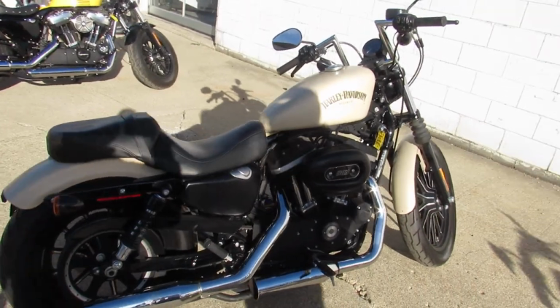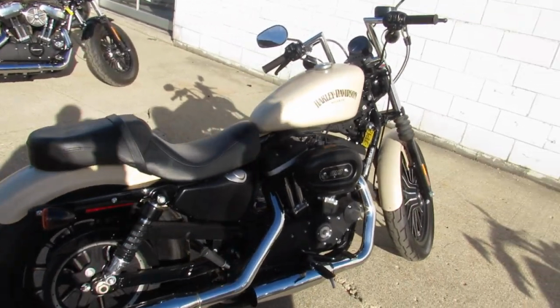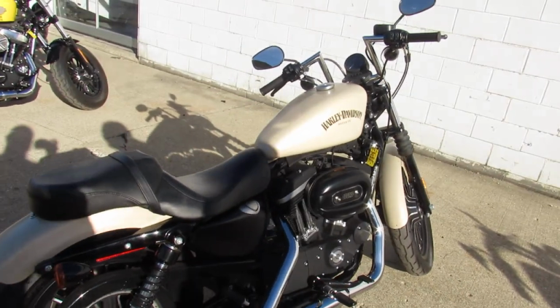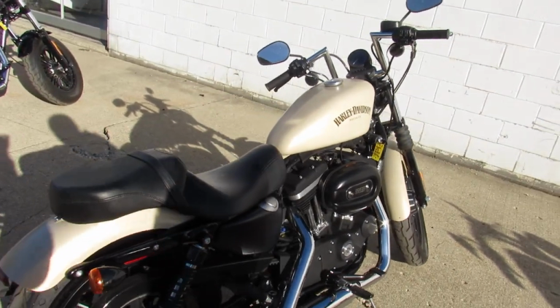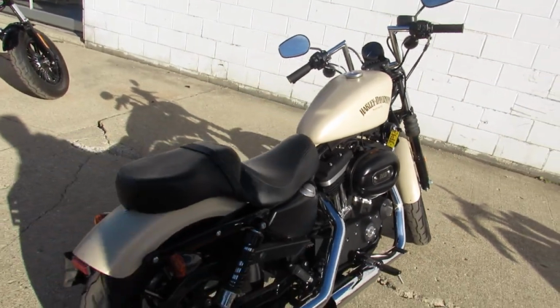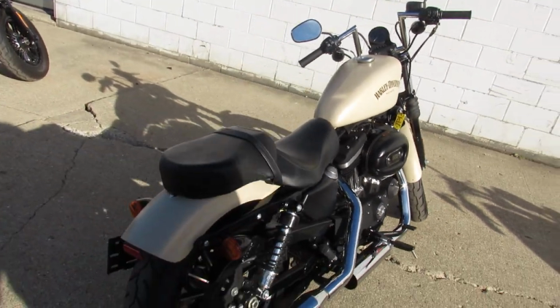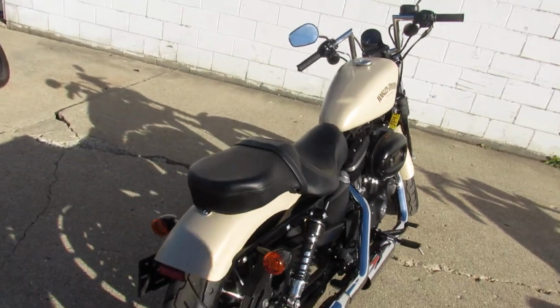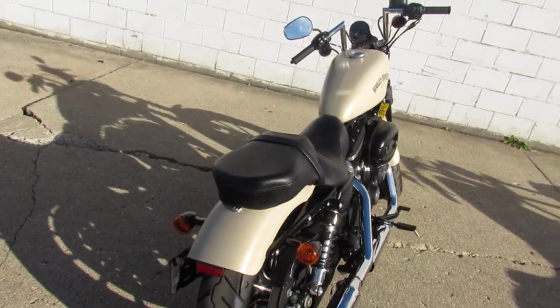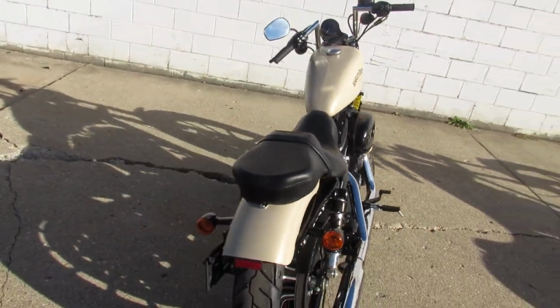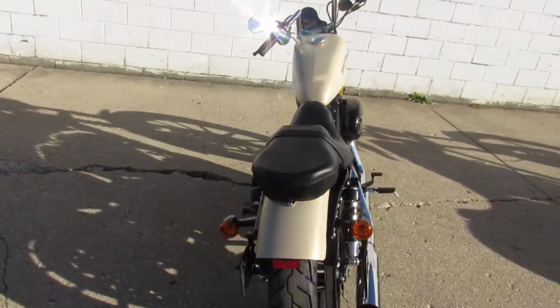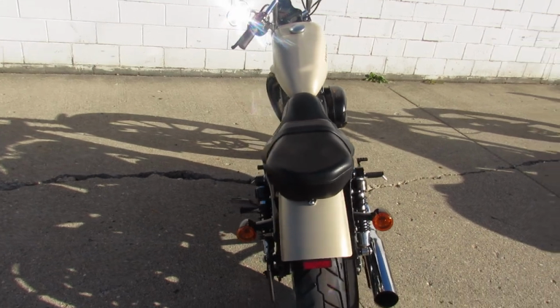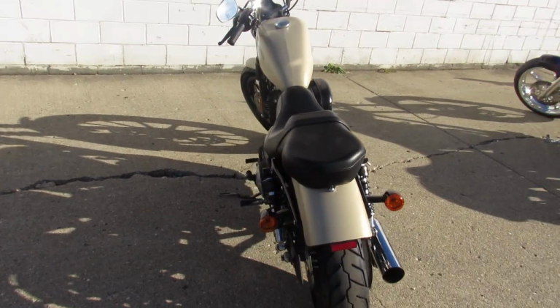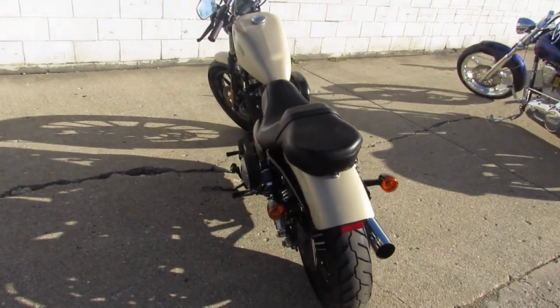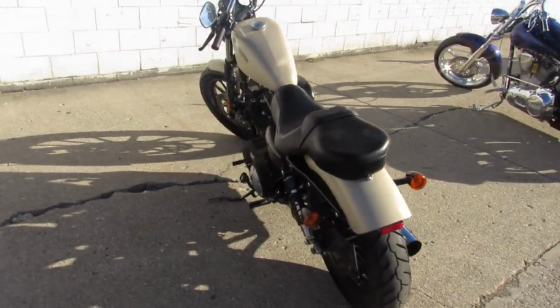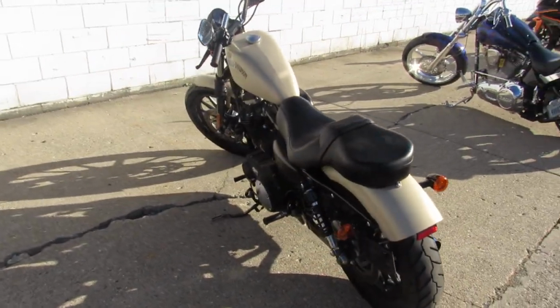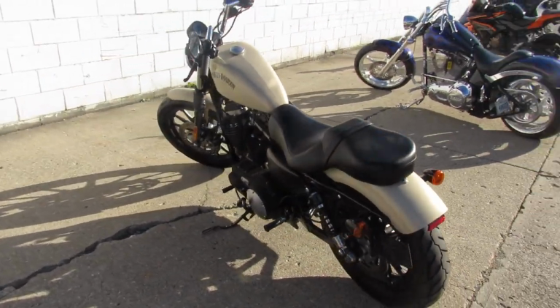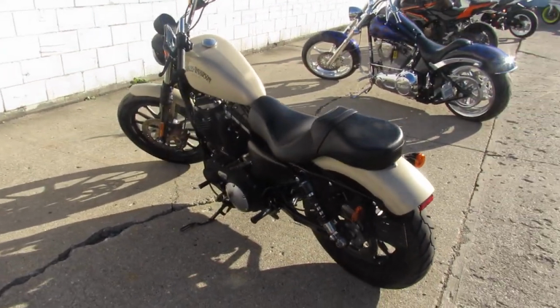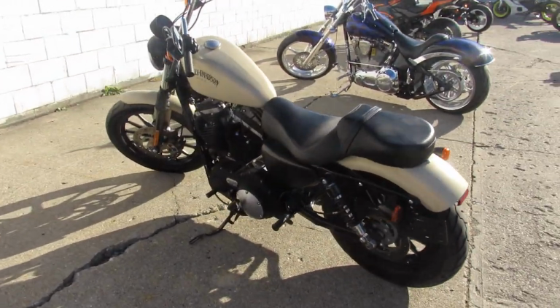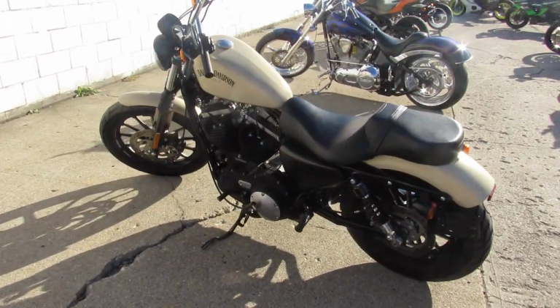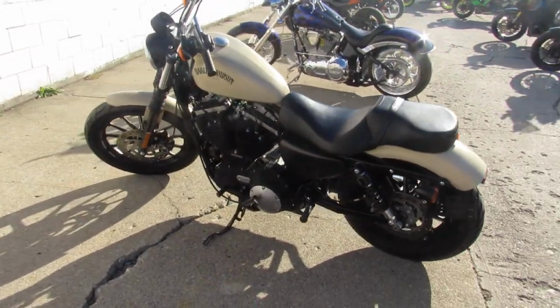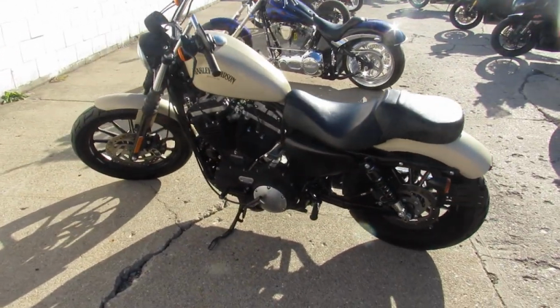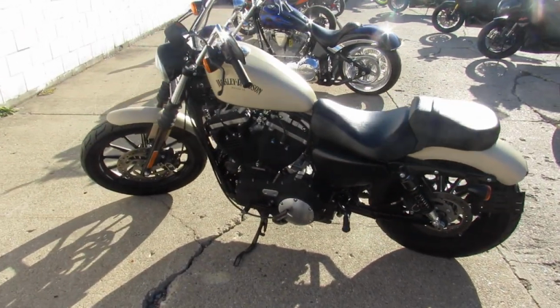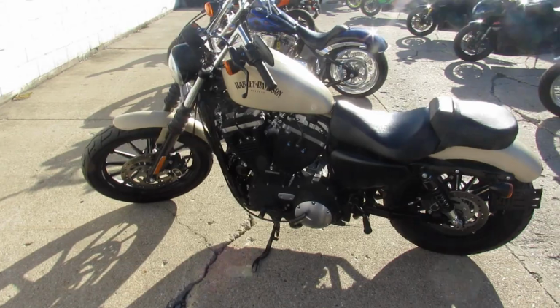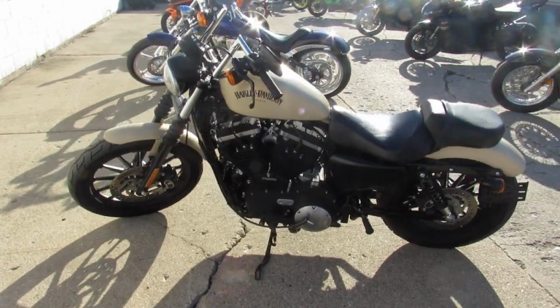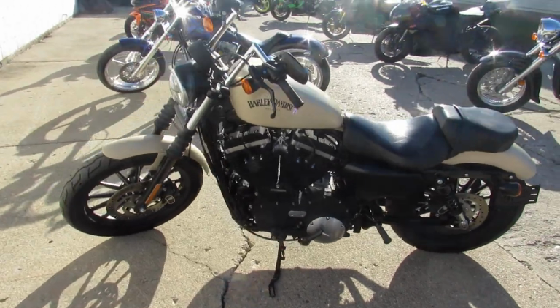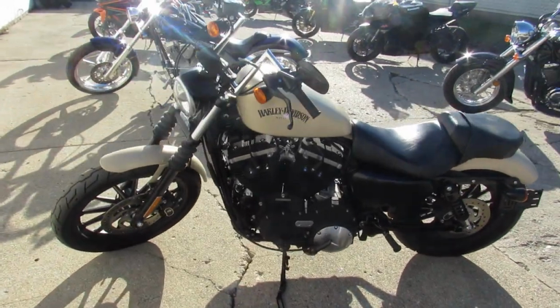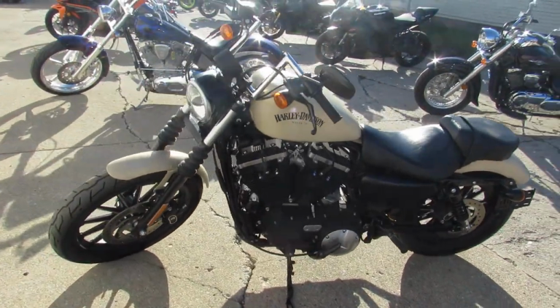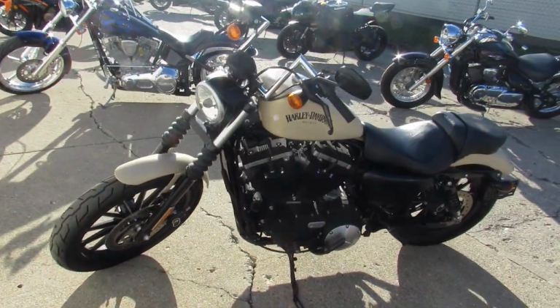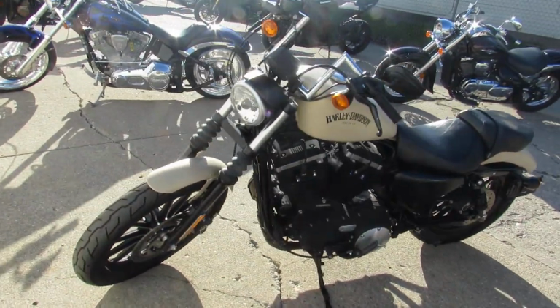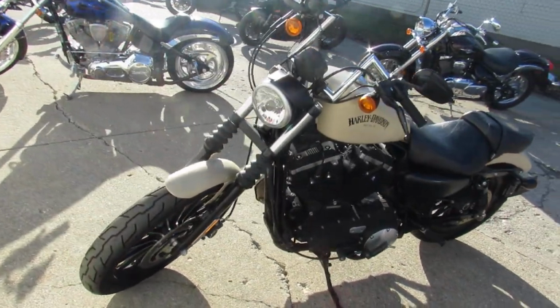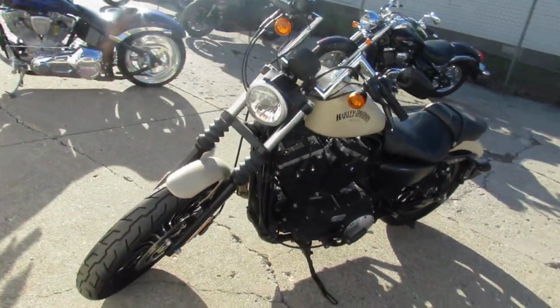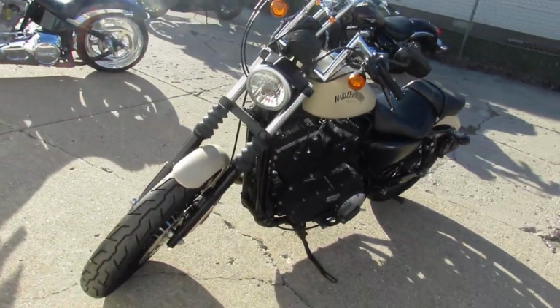Harley-Davidson headquarters at Approval Powersports. We've got over 300 used Harleys in stock right now. So you guys are going out looking at all these dealerships that have four or five on their lot — we got over 300 of them here. It's definitely worth the drive.